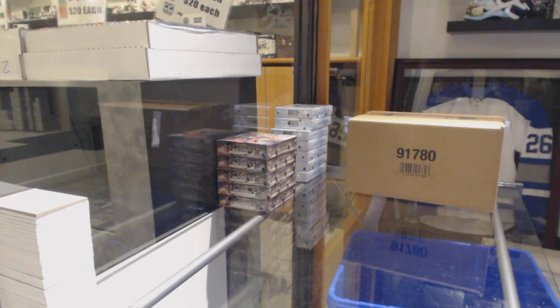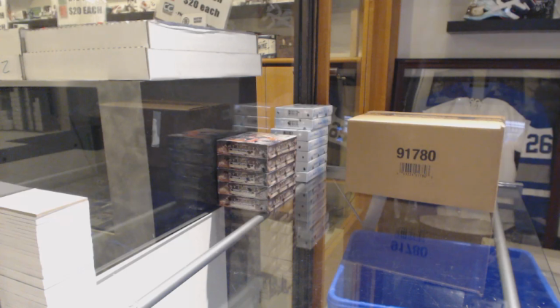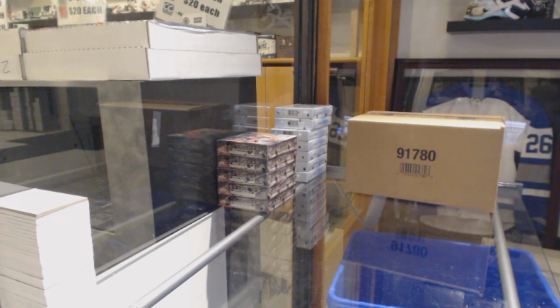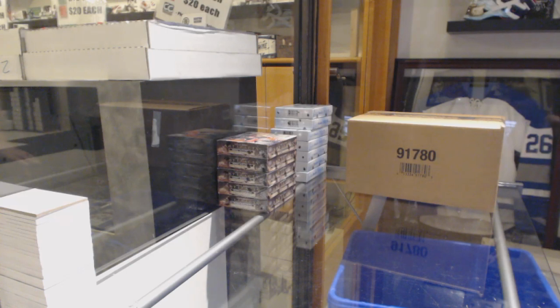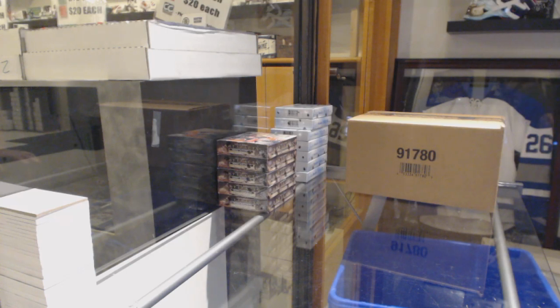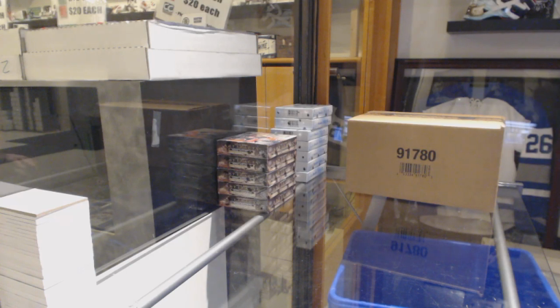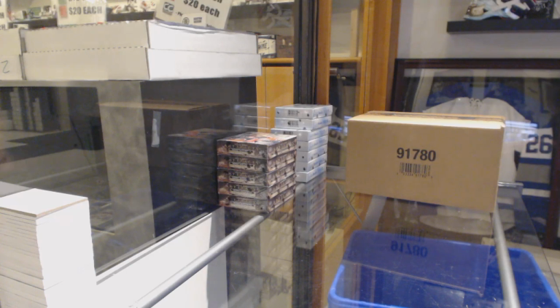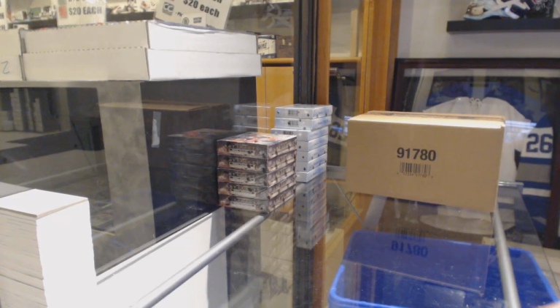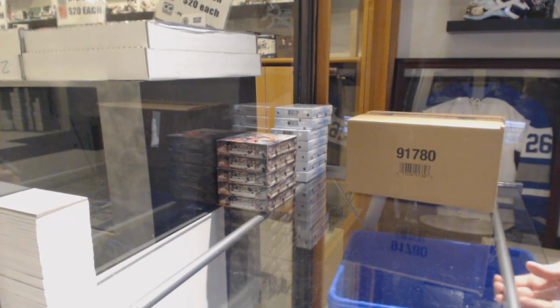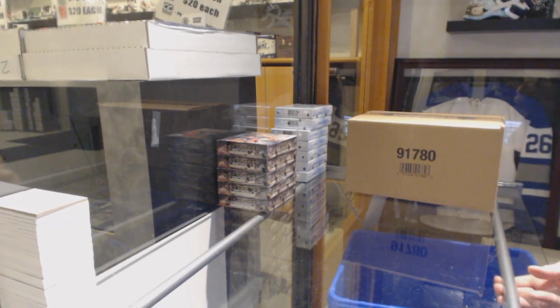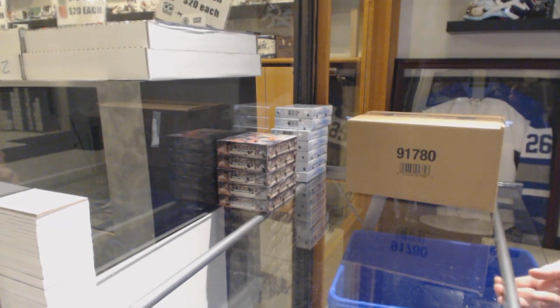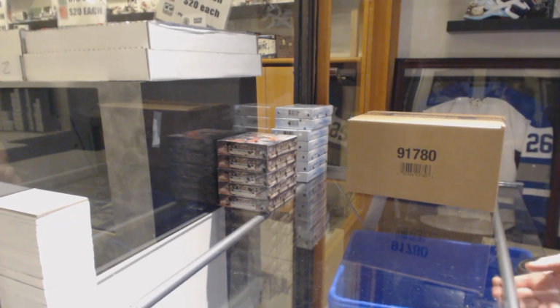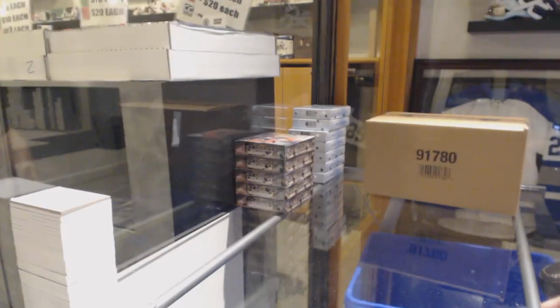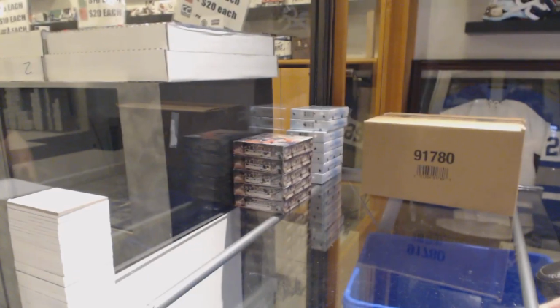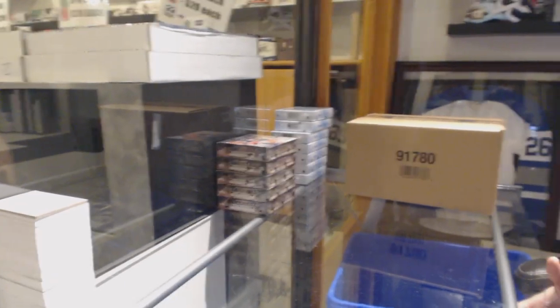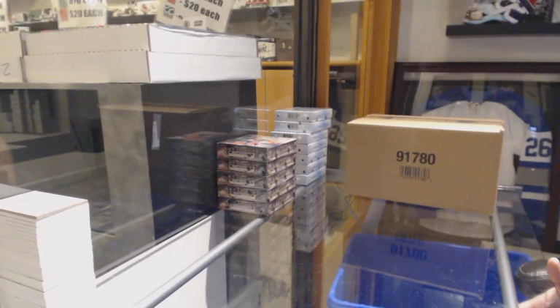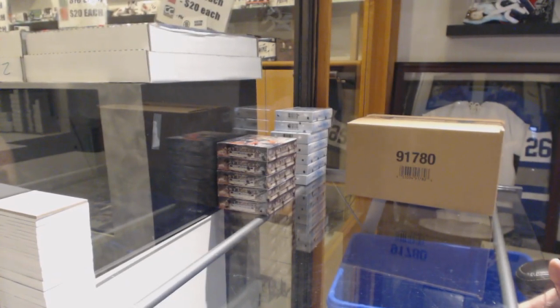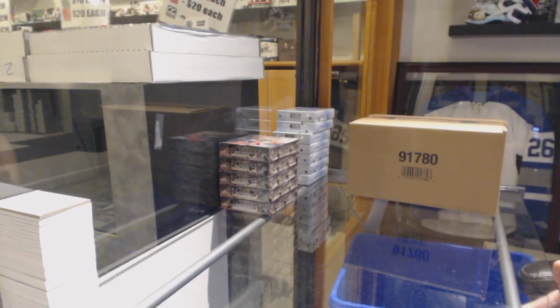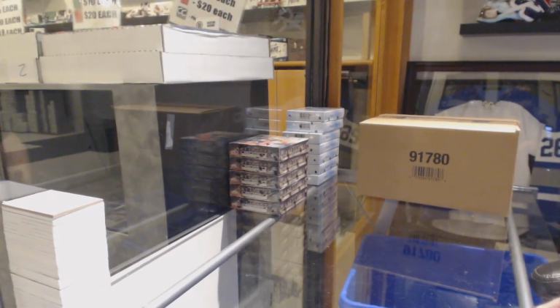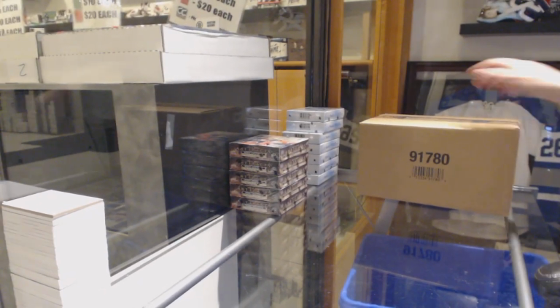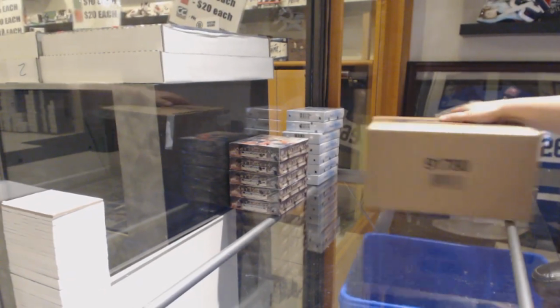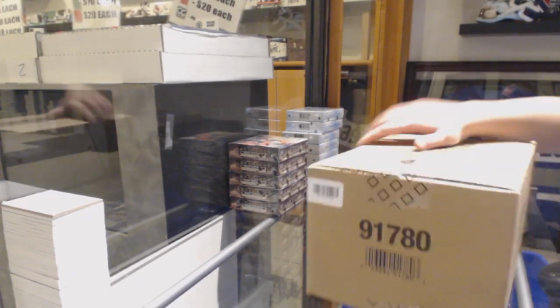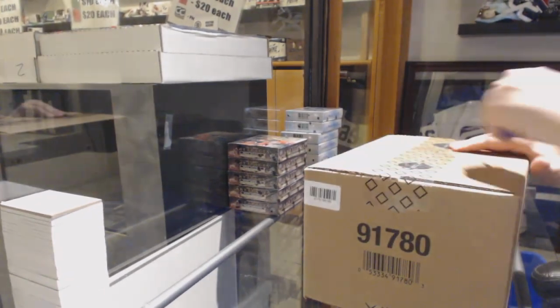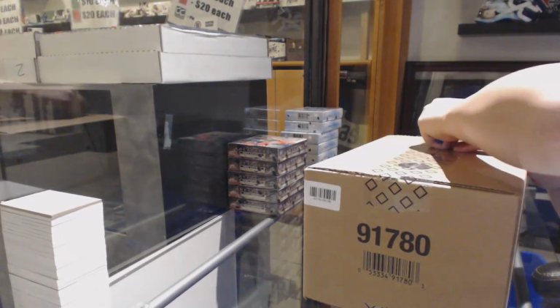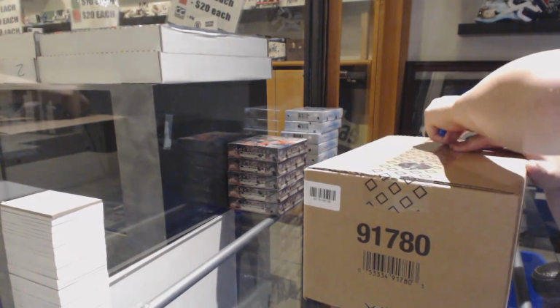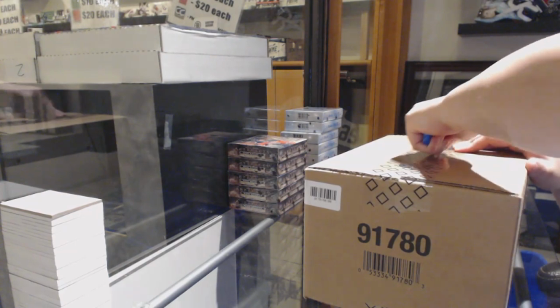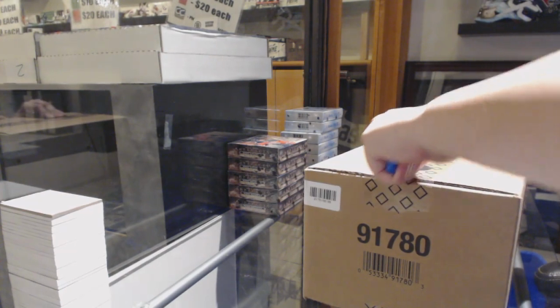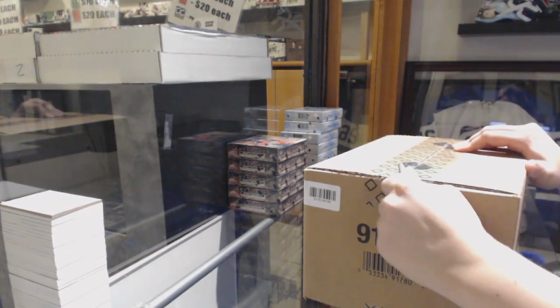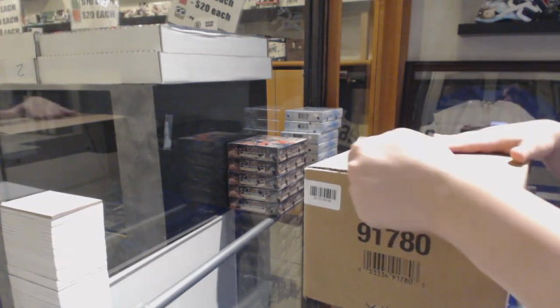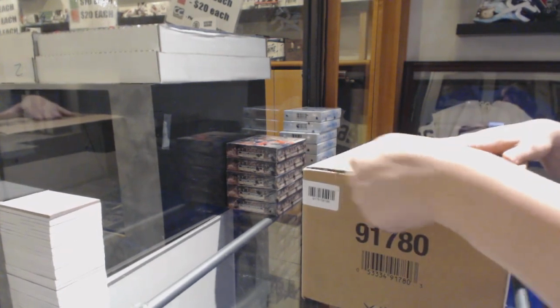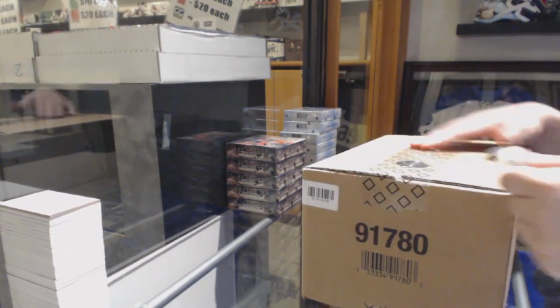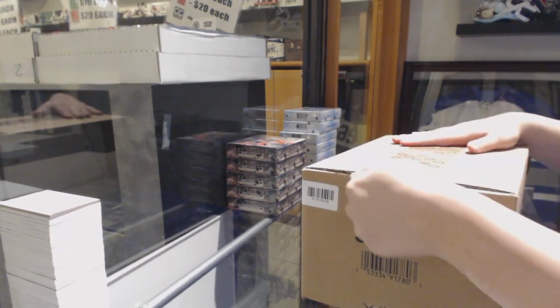Starting off C&C Group Break 10,265, we've got the 2018-19 Upper Deck The Cup 6-10 Case Break. Best of luck, folks.